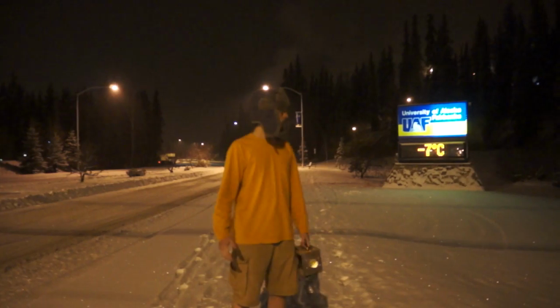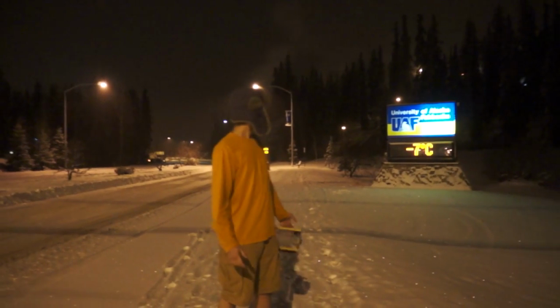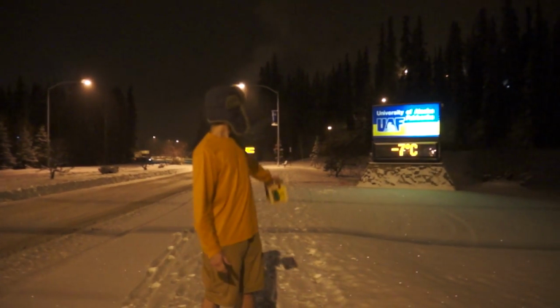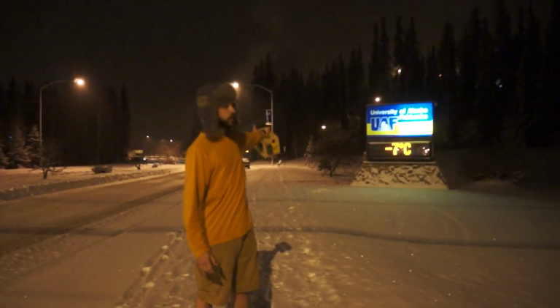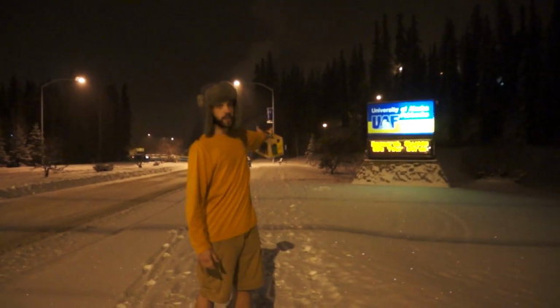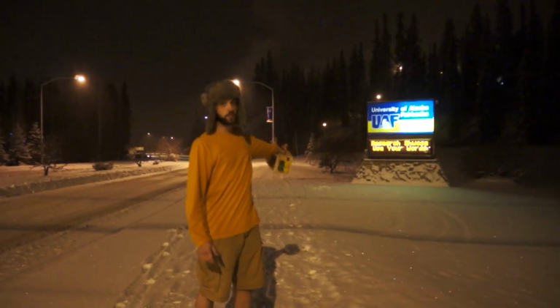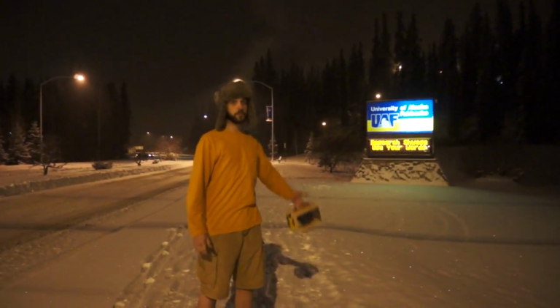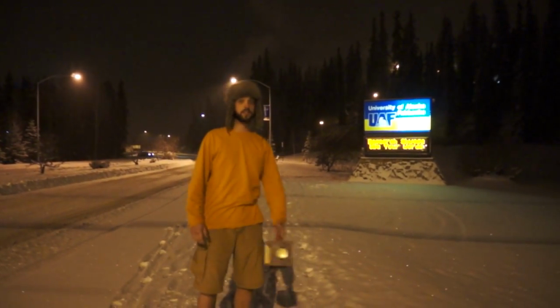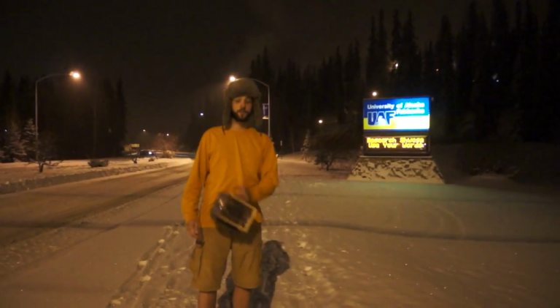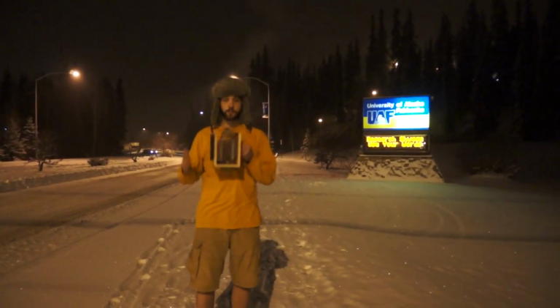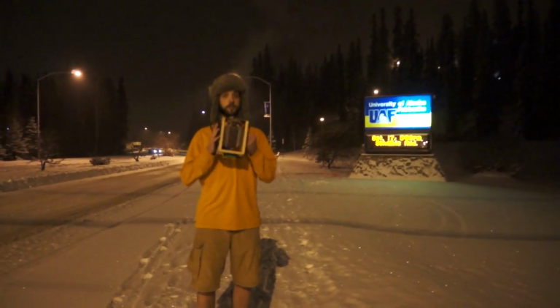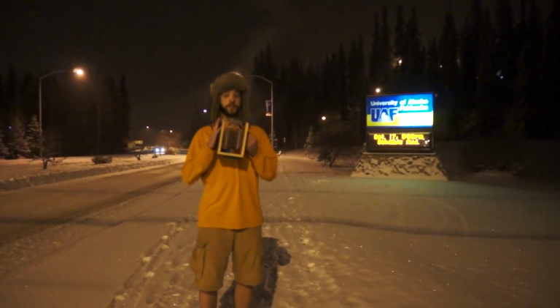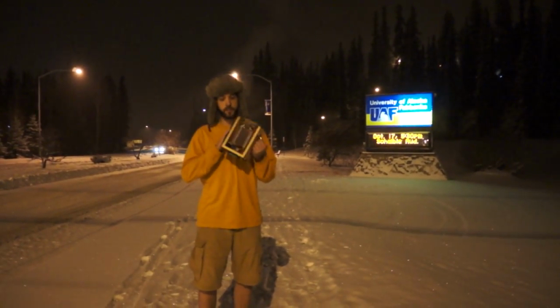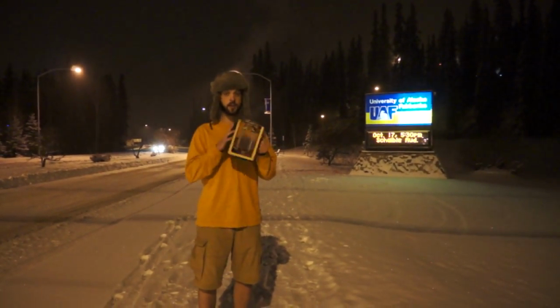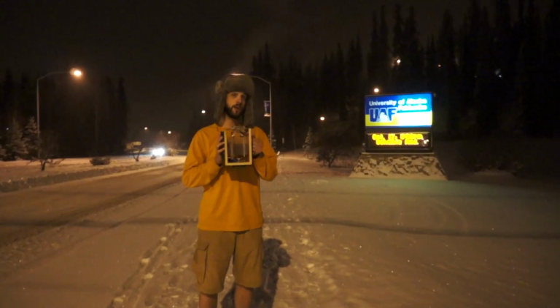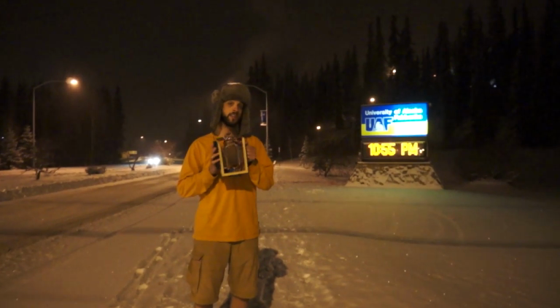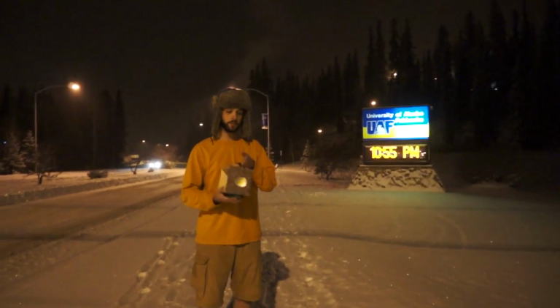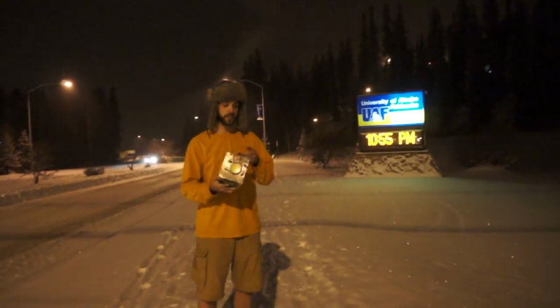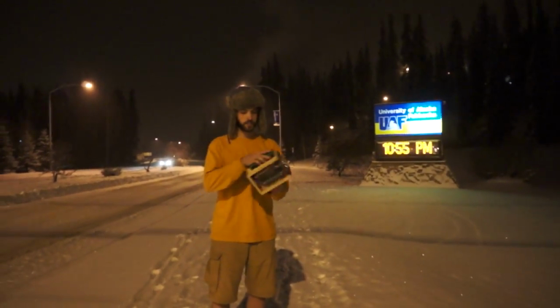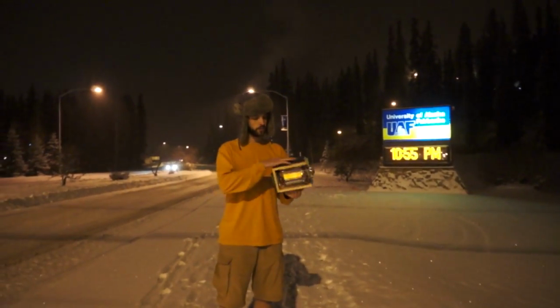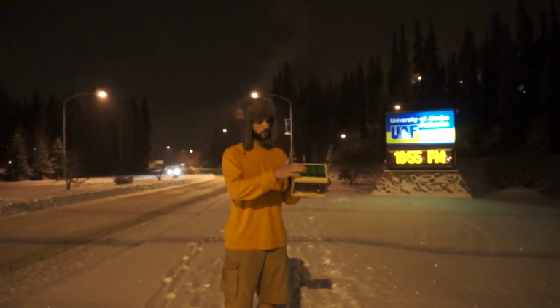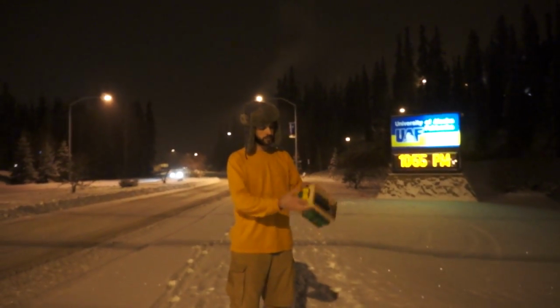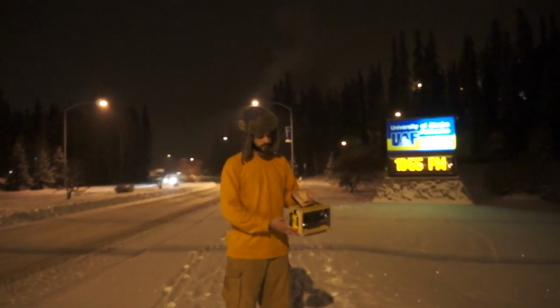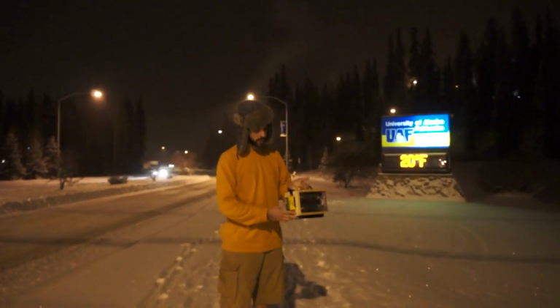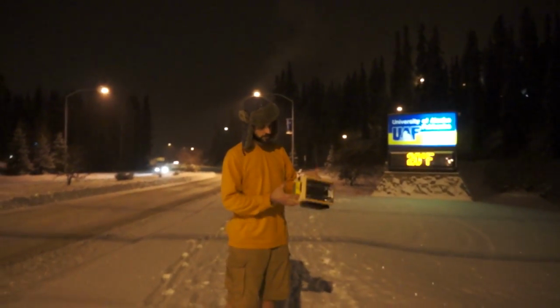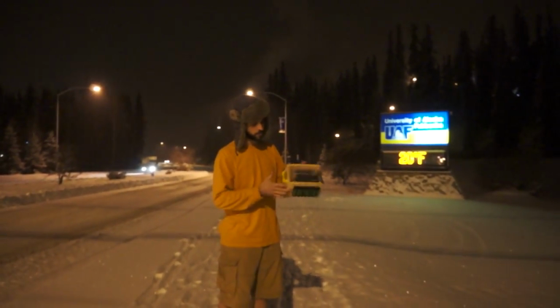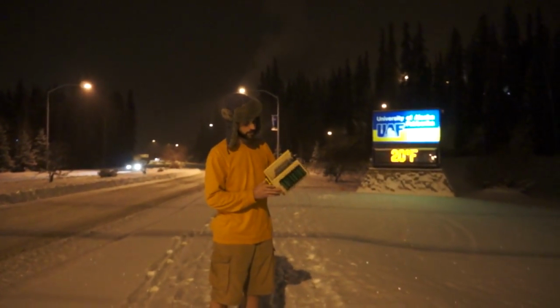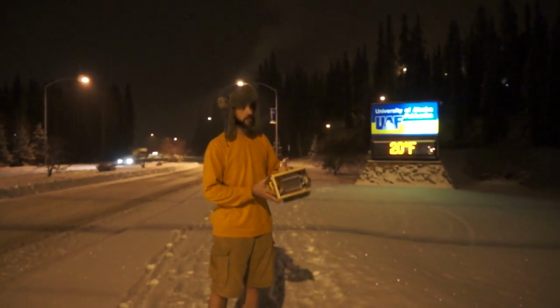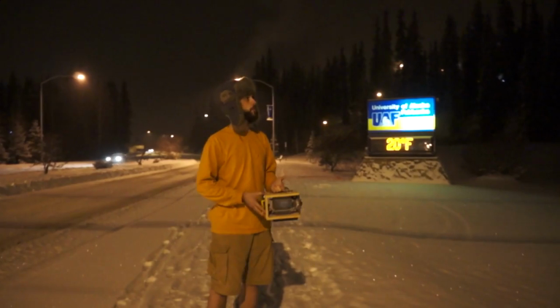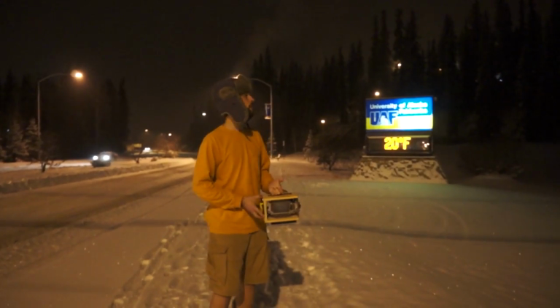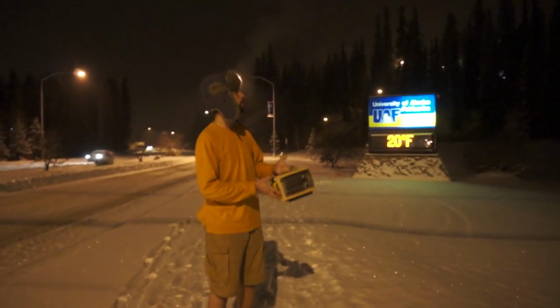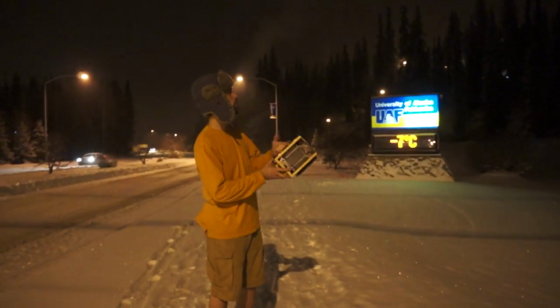I'm here on location at the University of Alaska Fairbanks with my new invention. It's a hundred watt LED flashlight. It uses several 18650 batteries — ten of them to be exact — and a switch mode power supply.